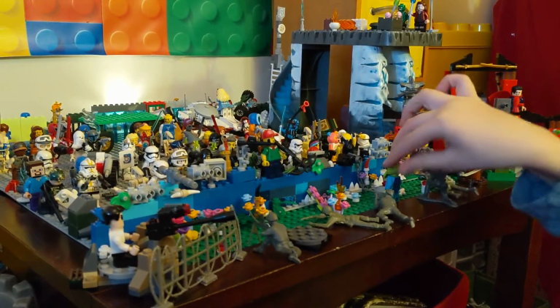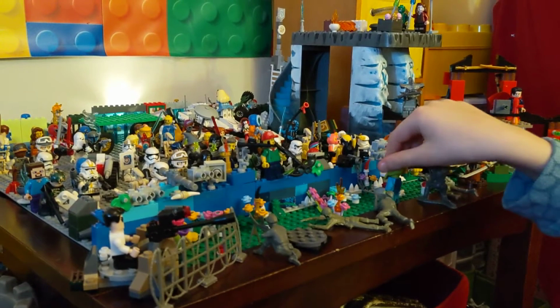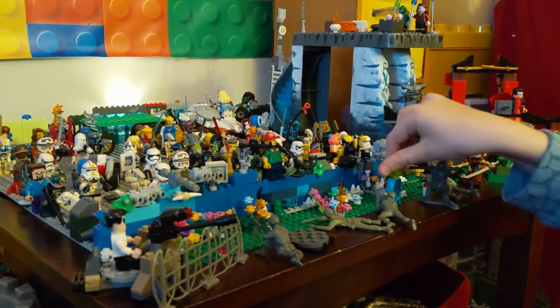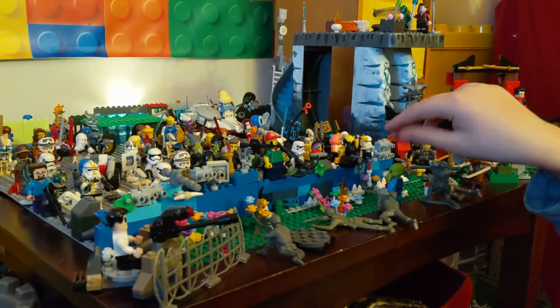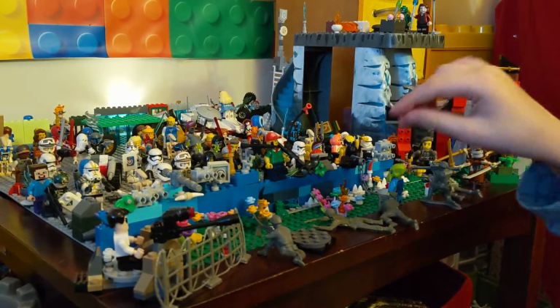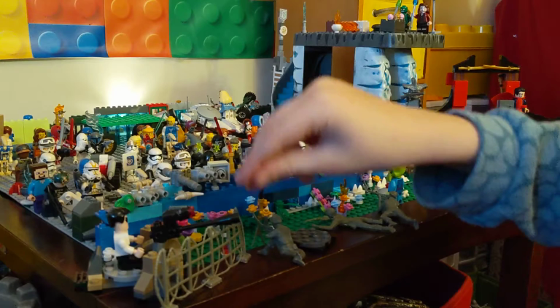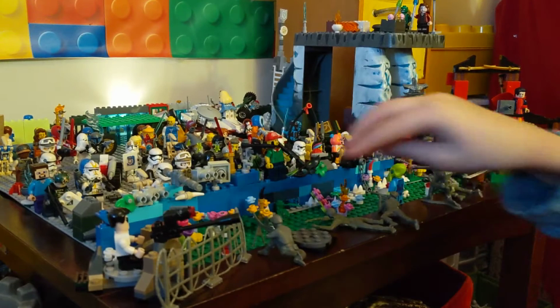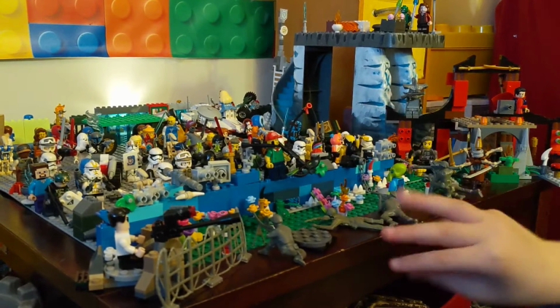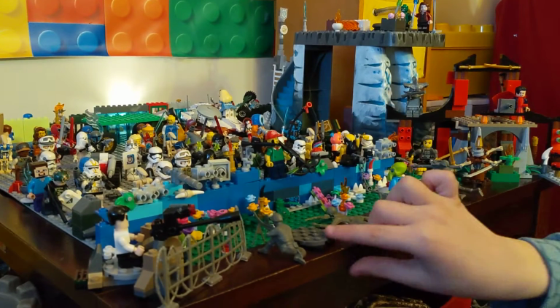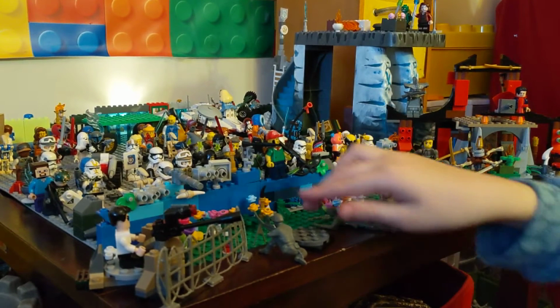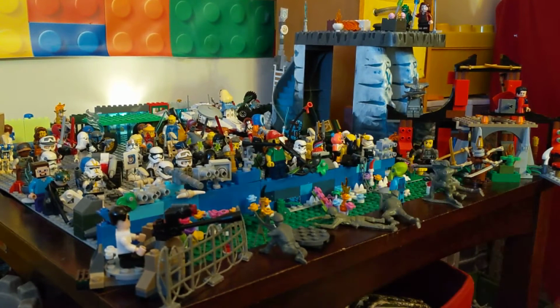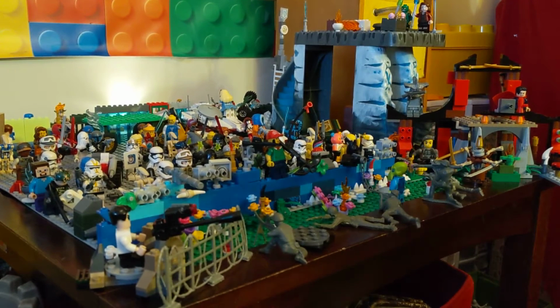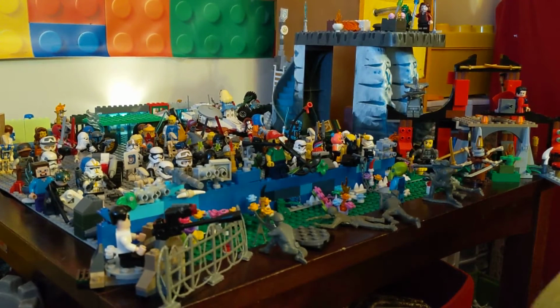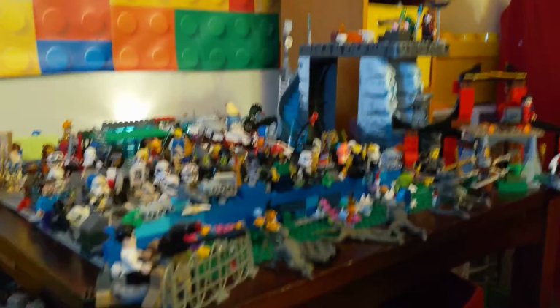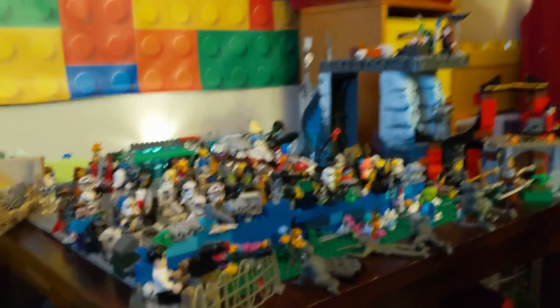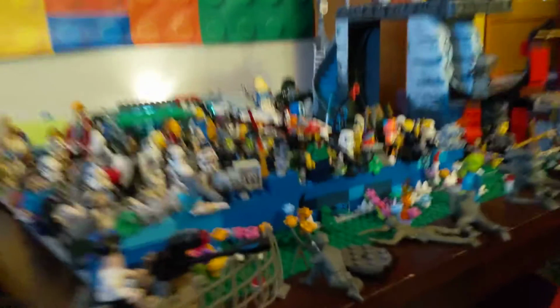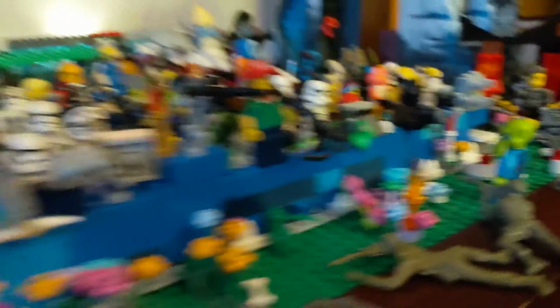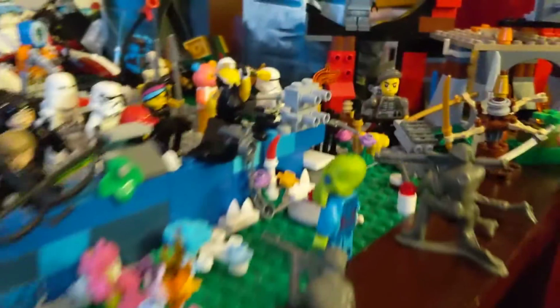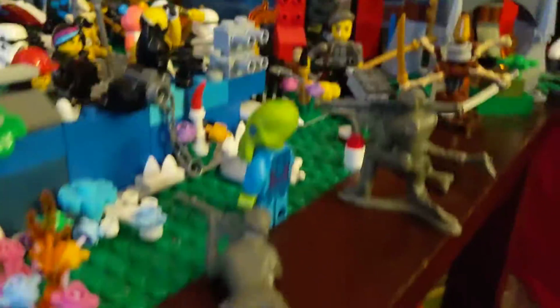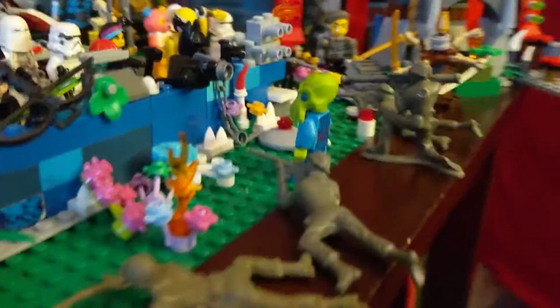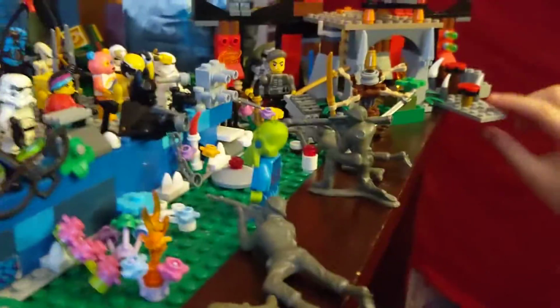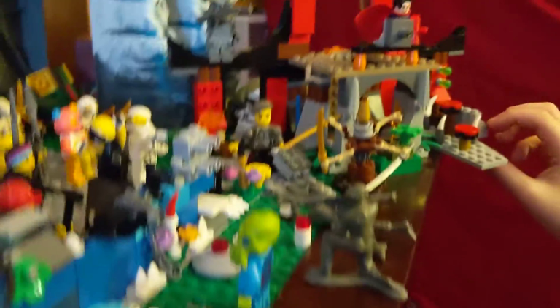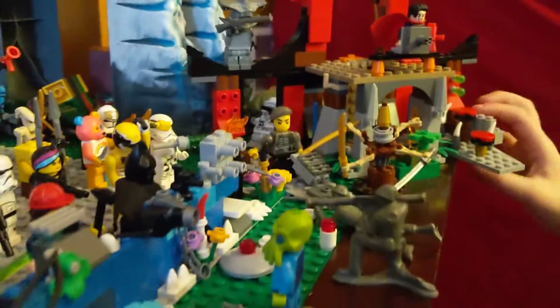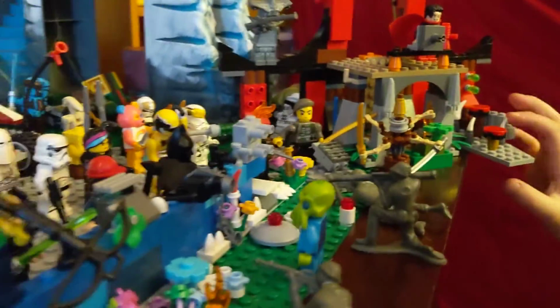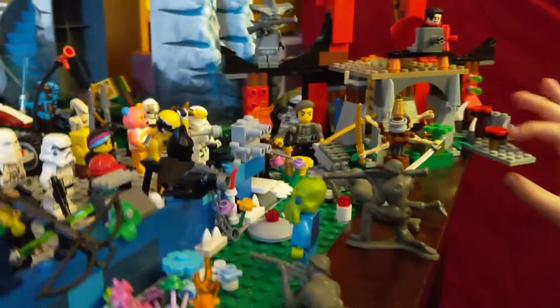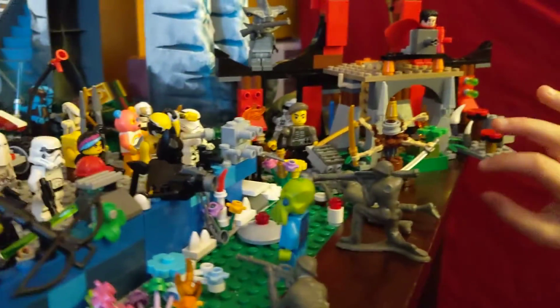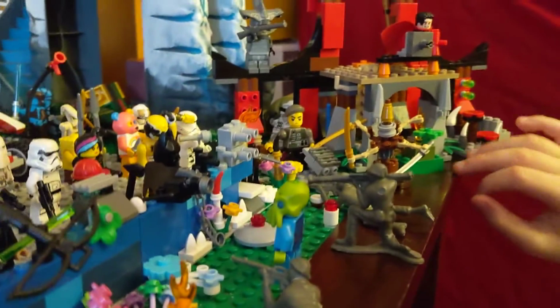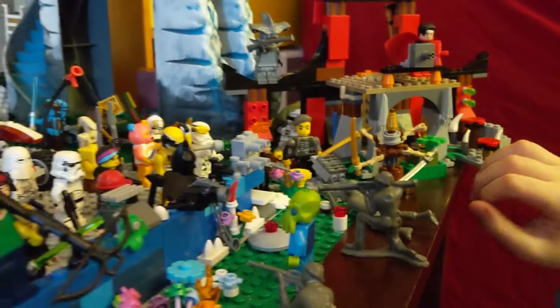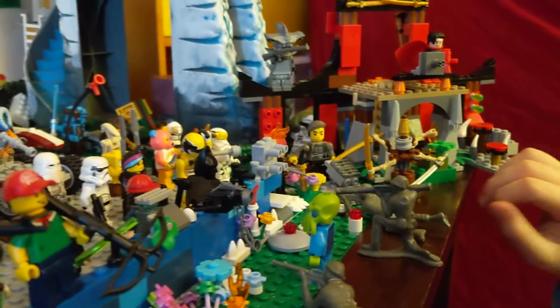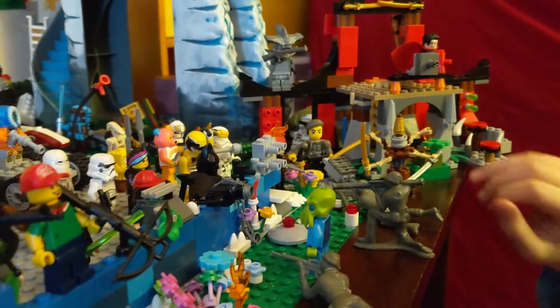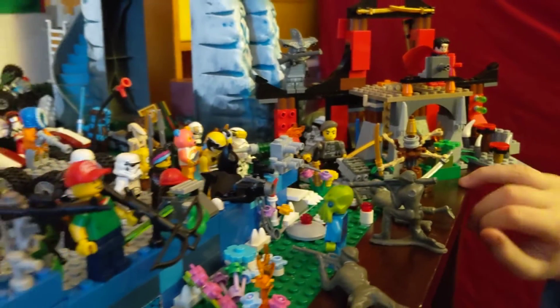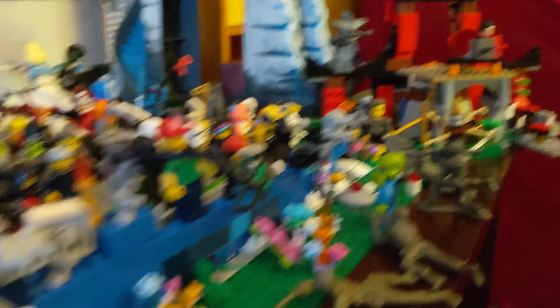And there's an alien trying to get in. This is a spinning trap. Then here, this is a Lego Ninjago set. I had to do a lot of updating to it to make it cool though.